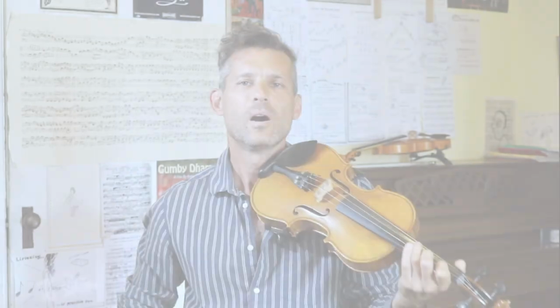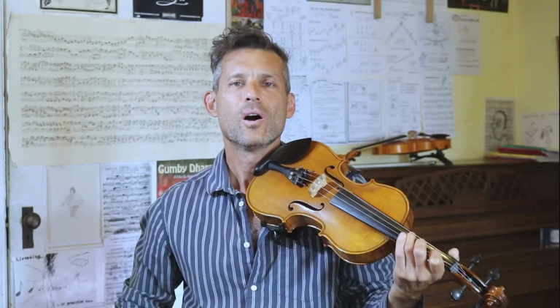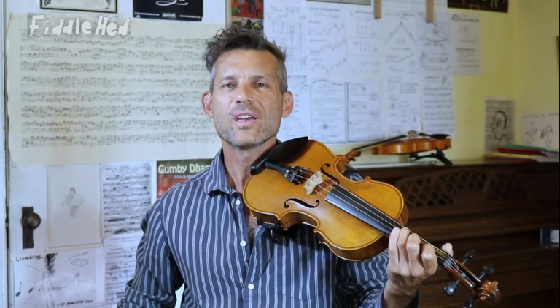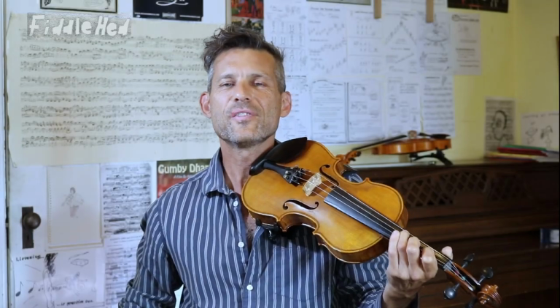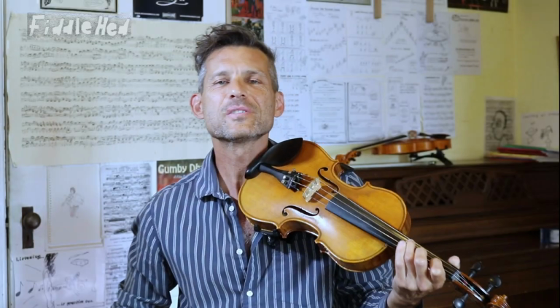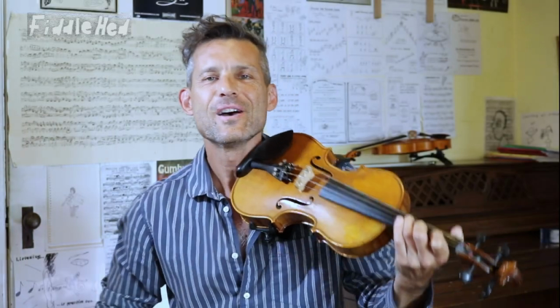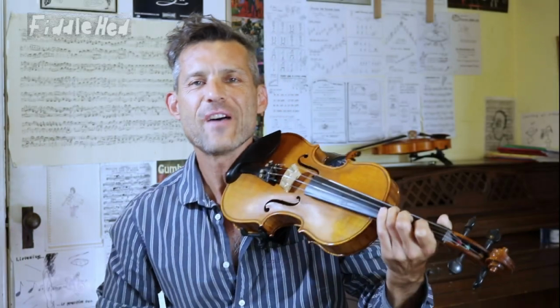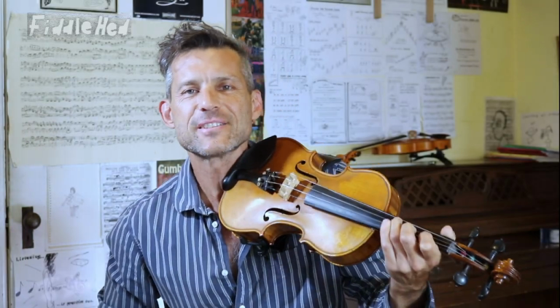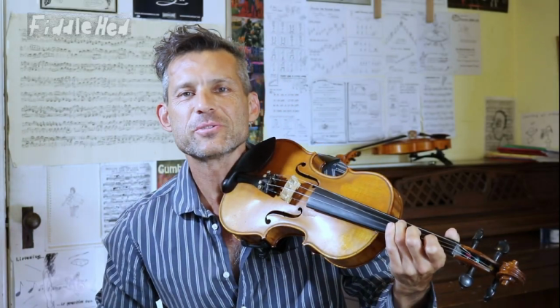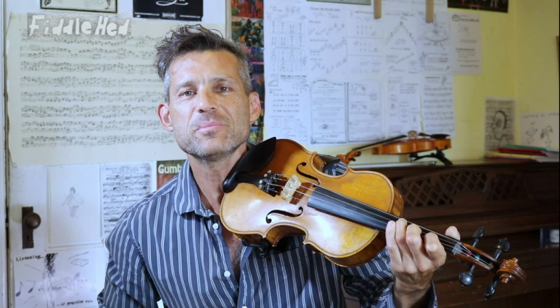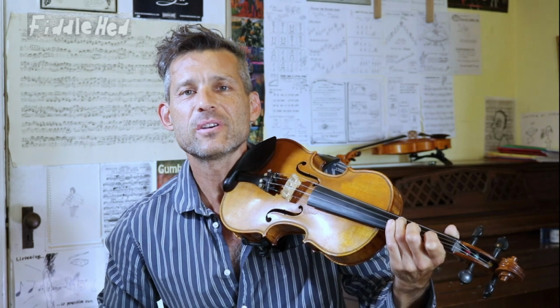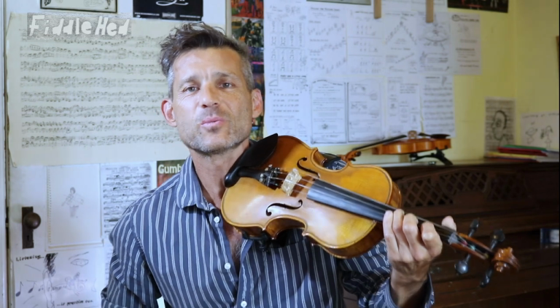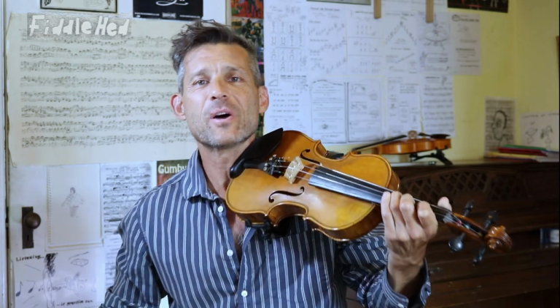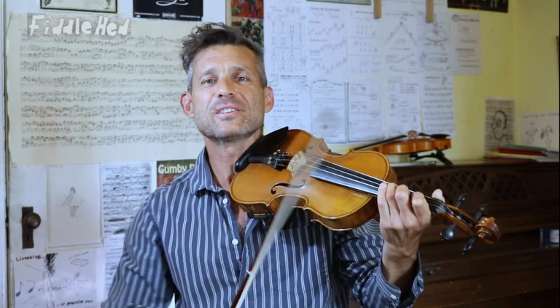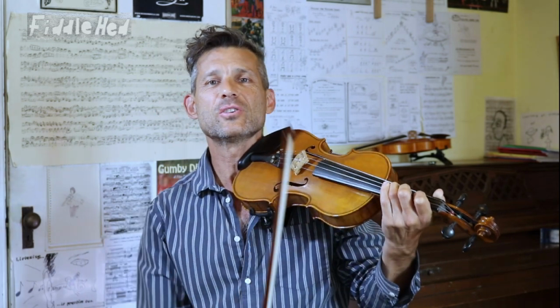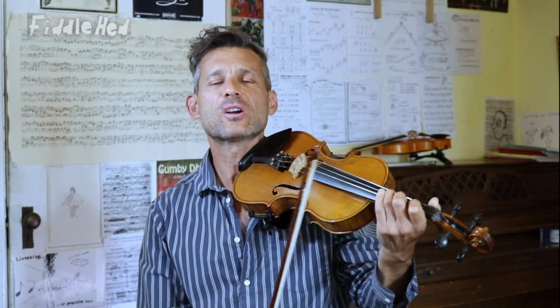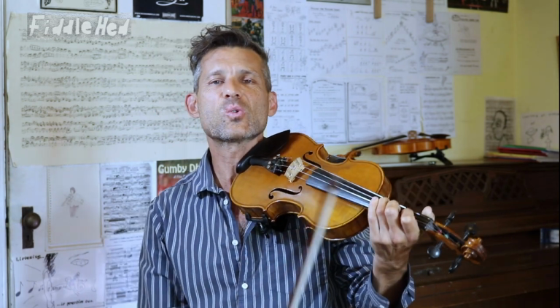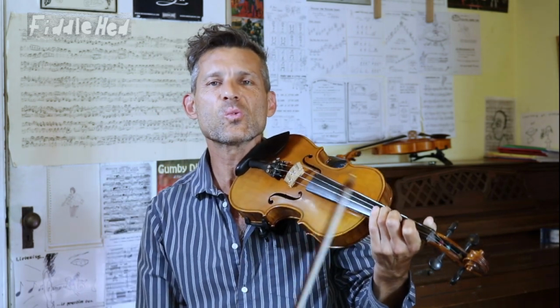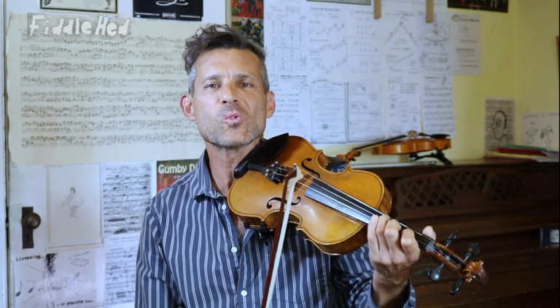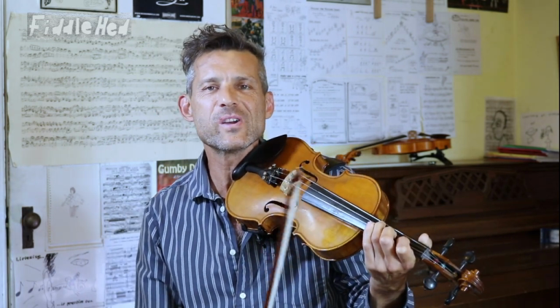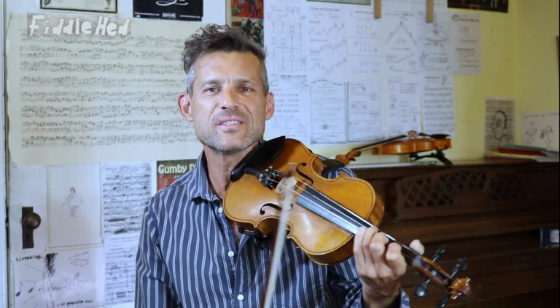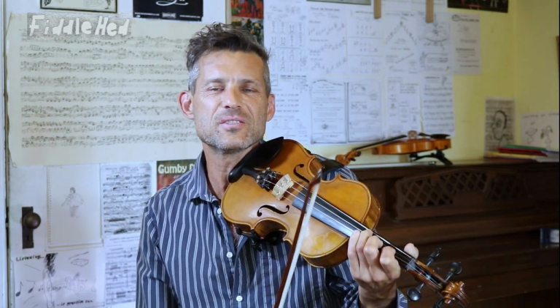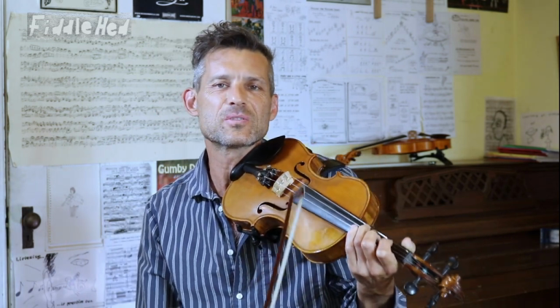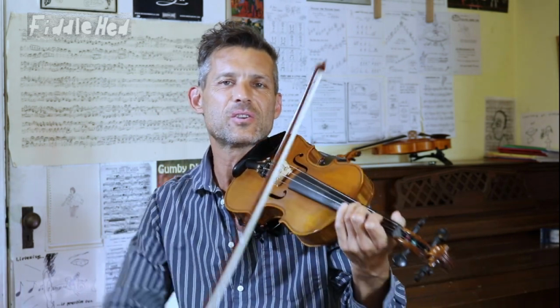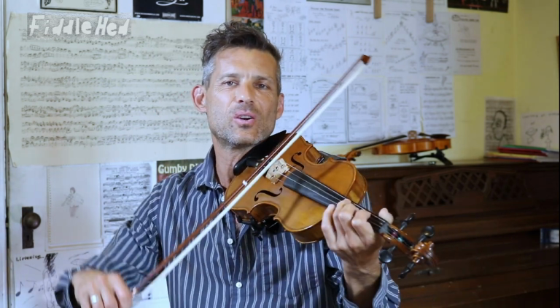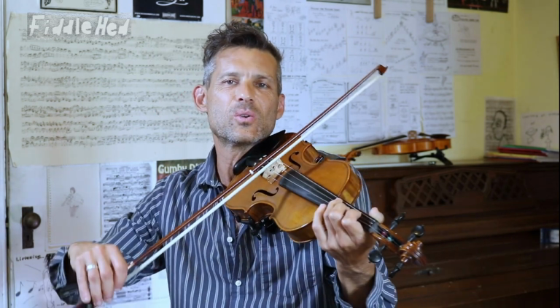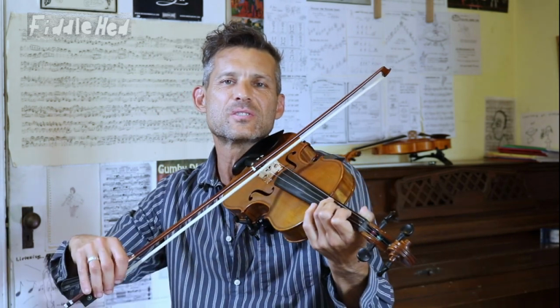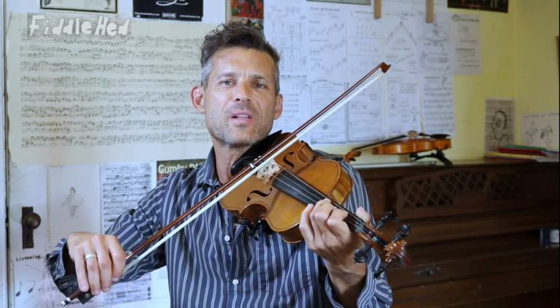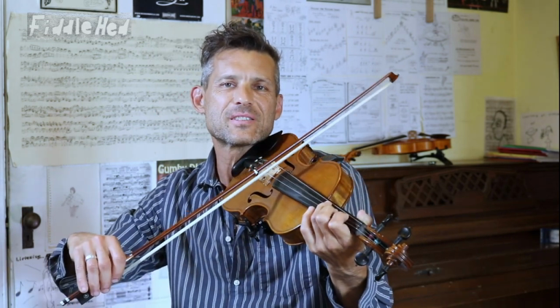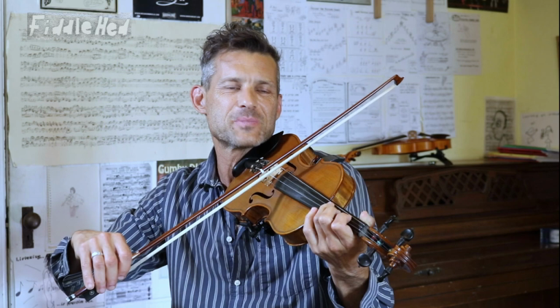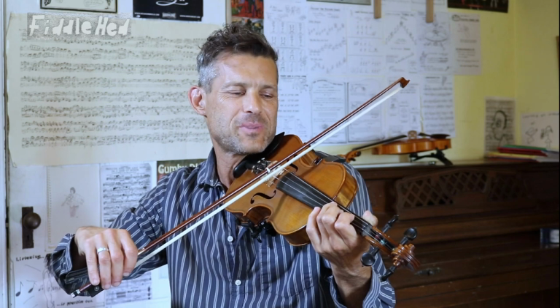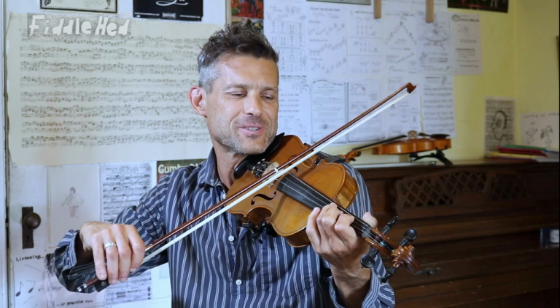Okay folks, fasten your seatbelts. We're about to learn a crazy tune called the Orange Blossom Special.